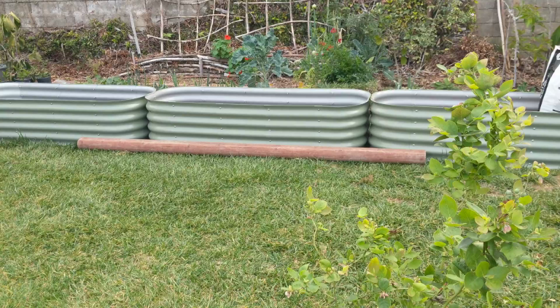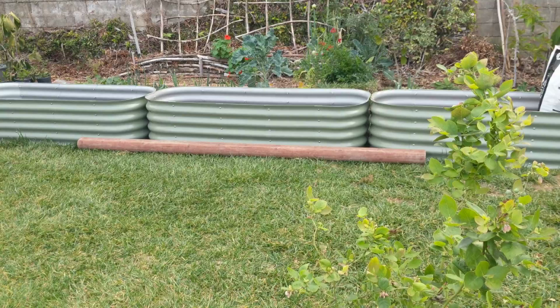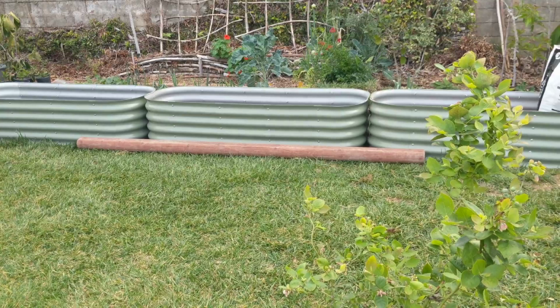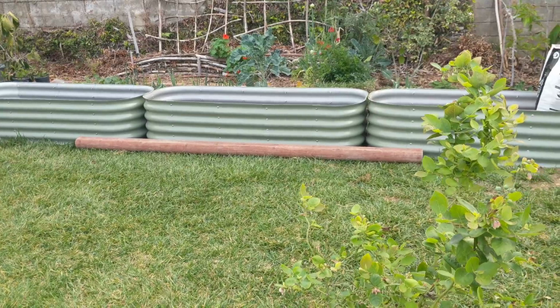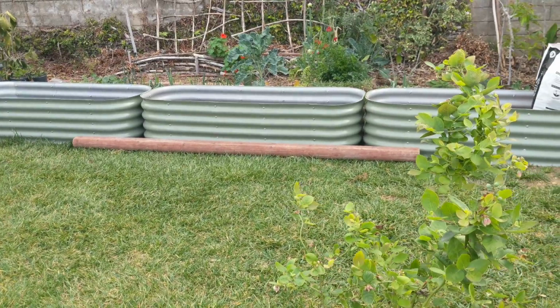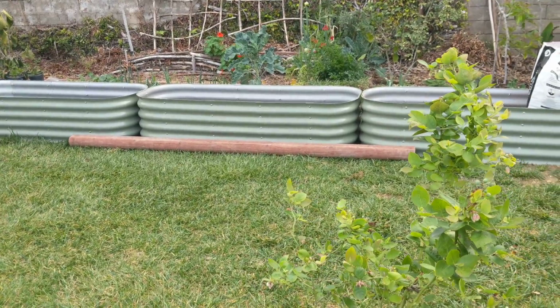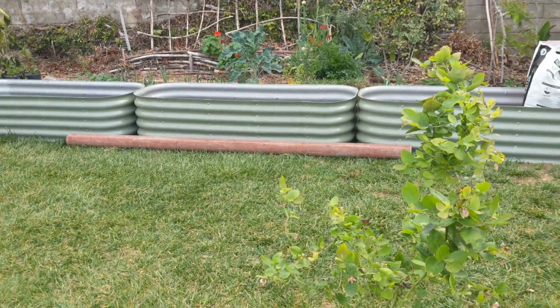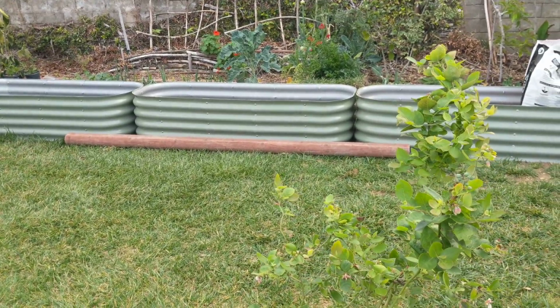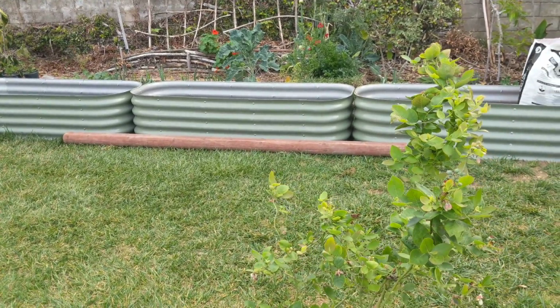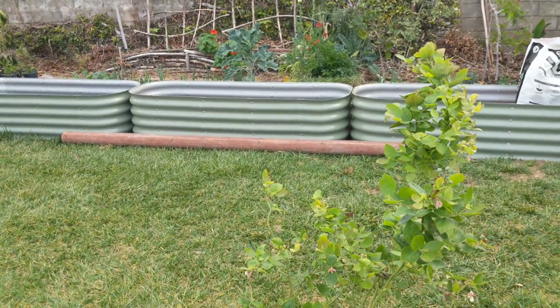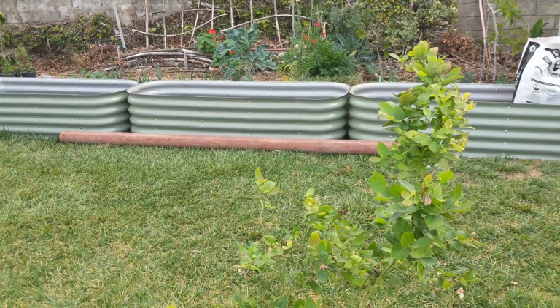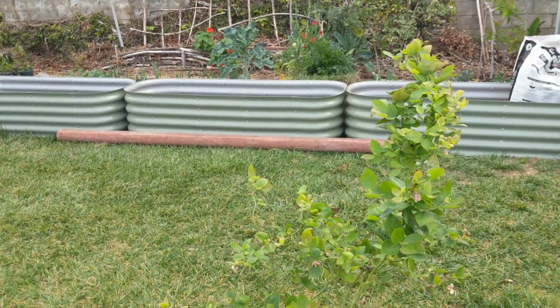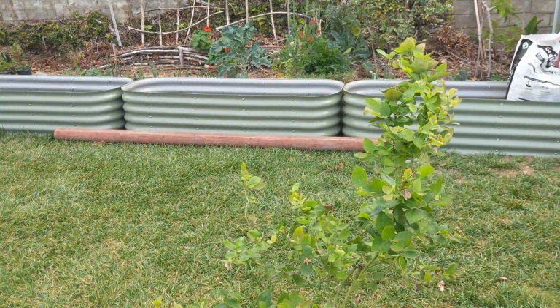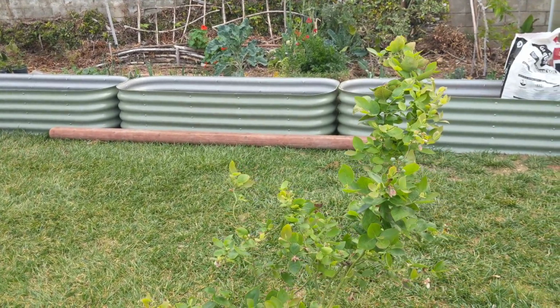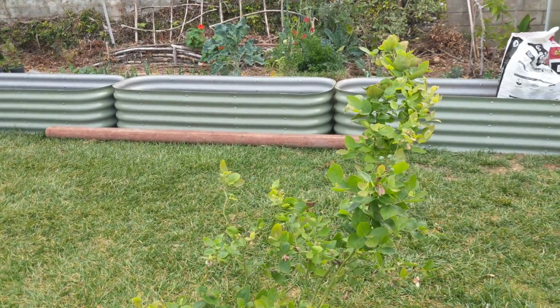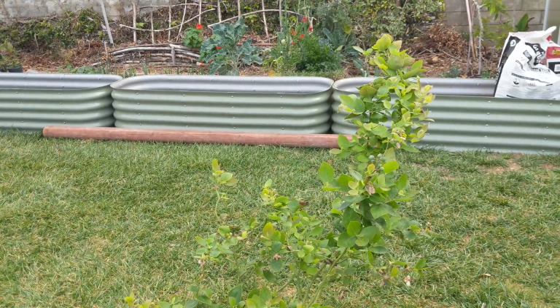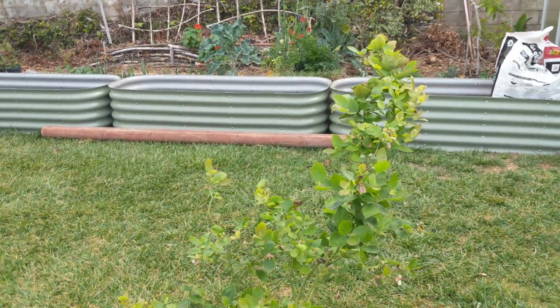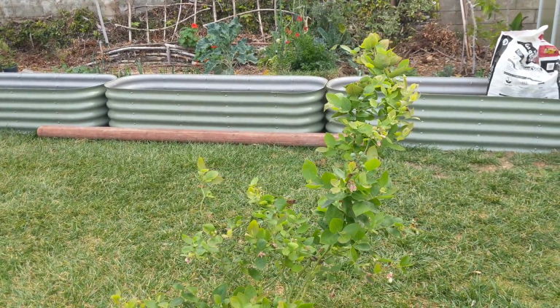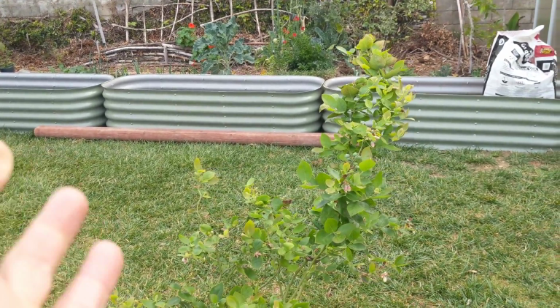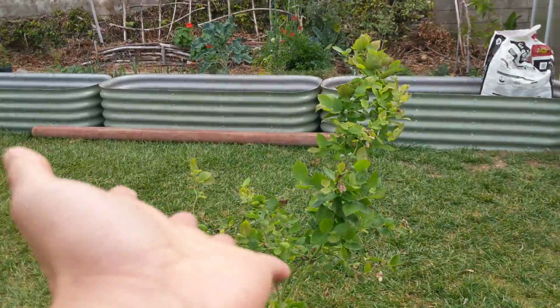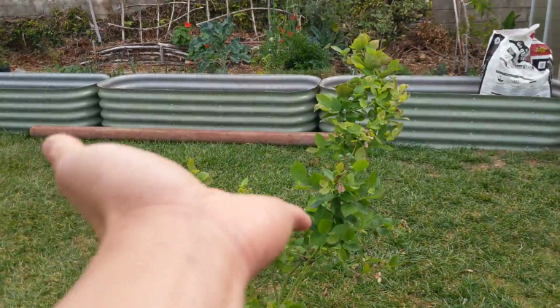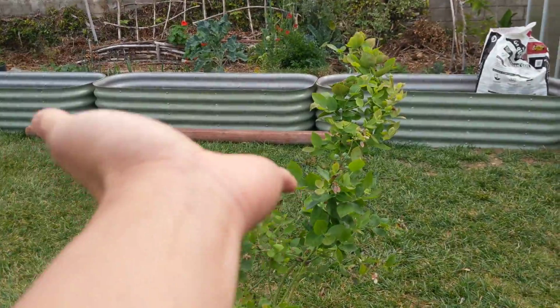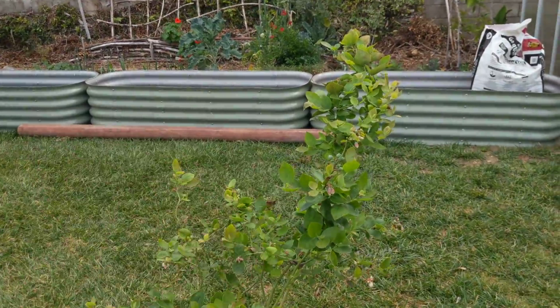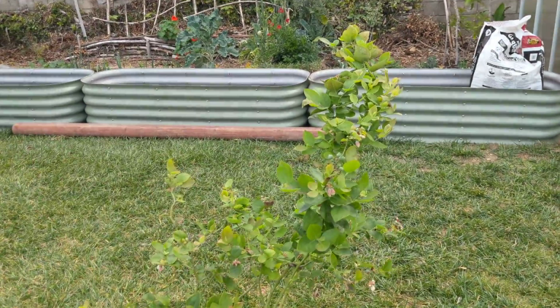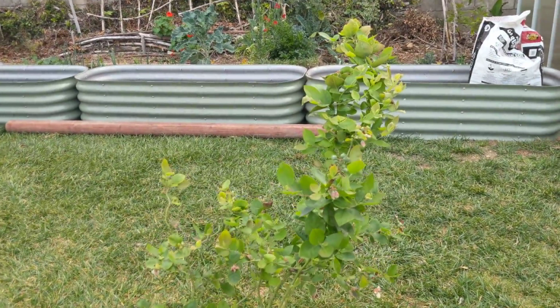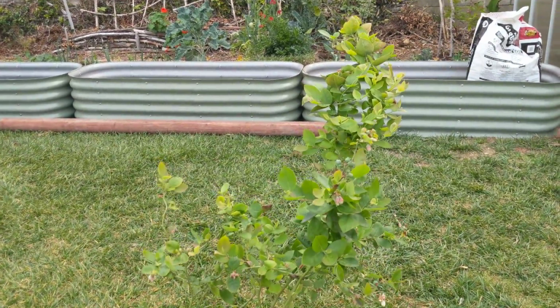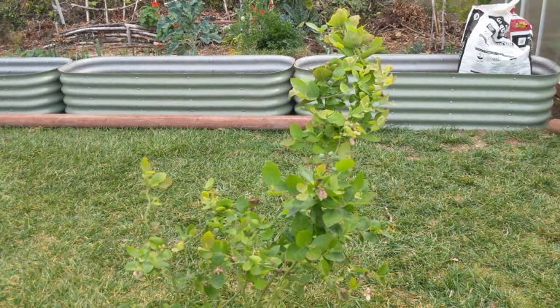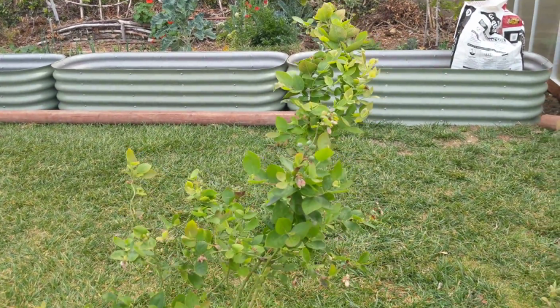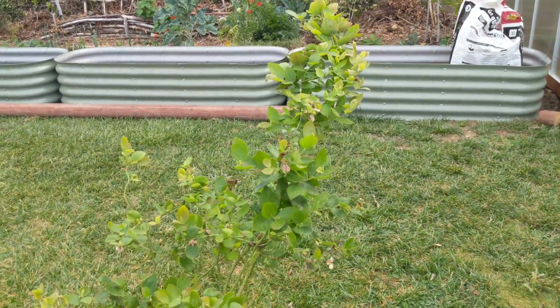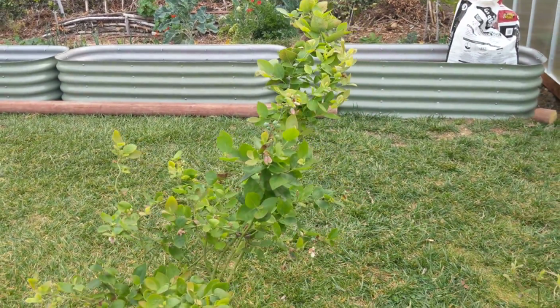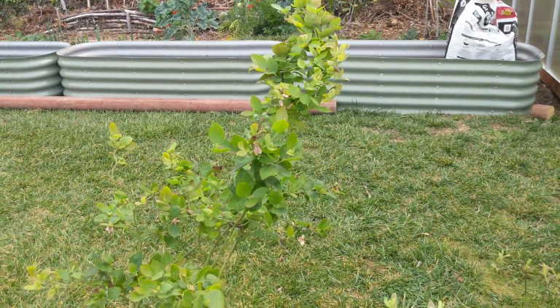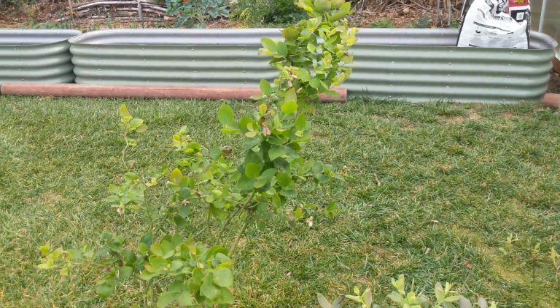Hello everyone. Today we'll be looking at how our blueberry plants are doing, and that back there is a quick sneak peek at what we've been working on the last few days.